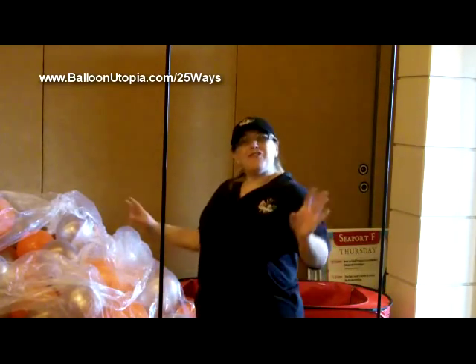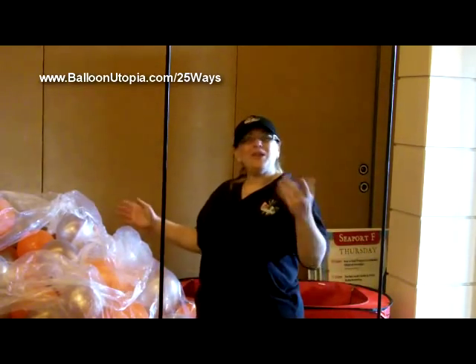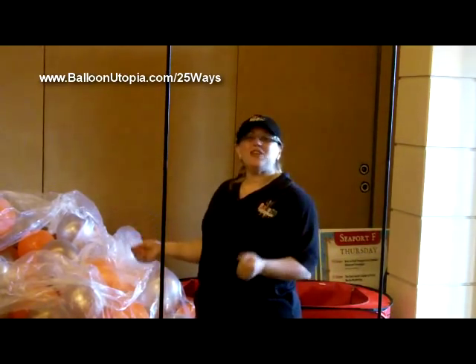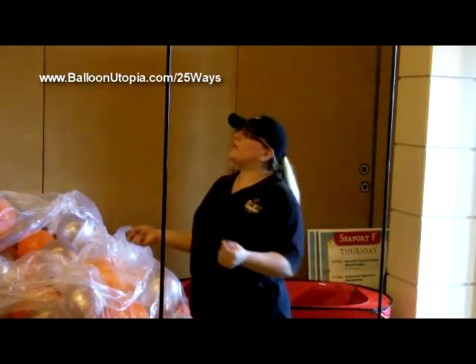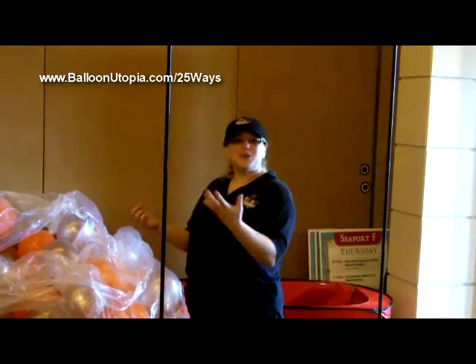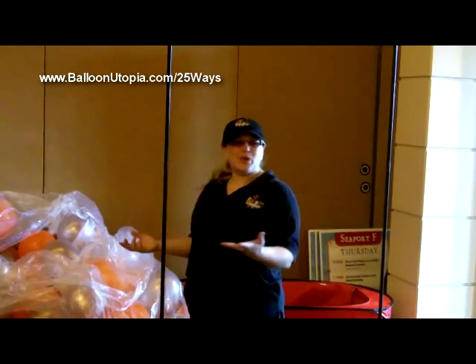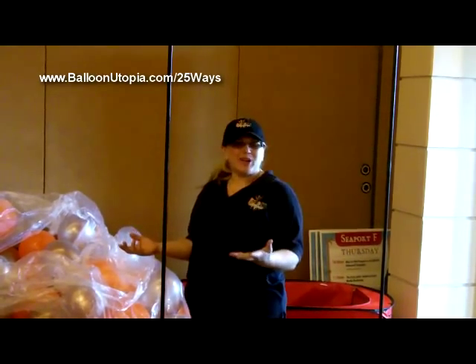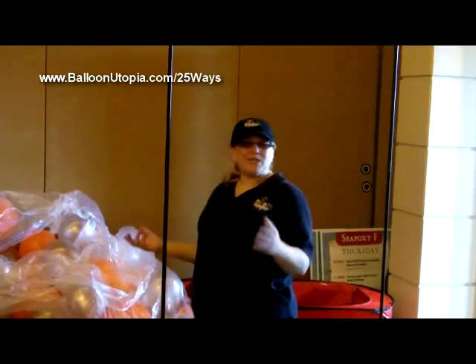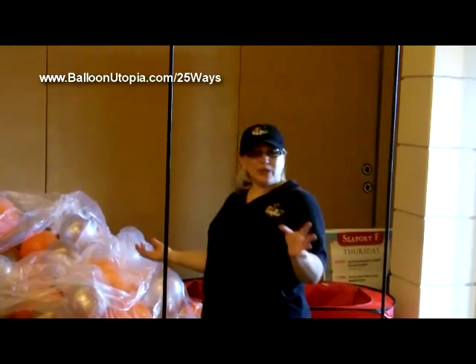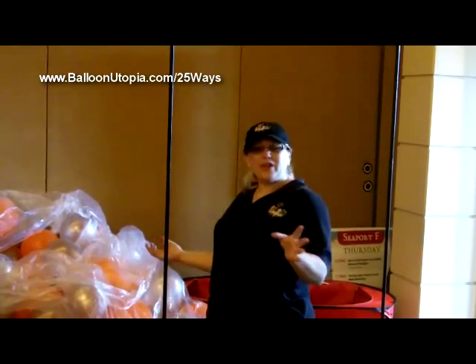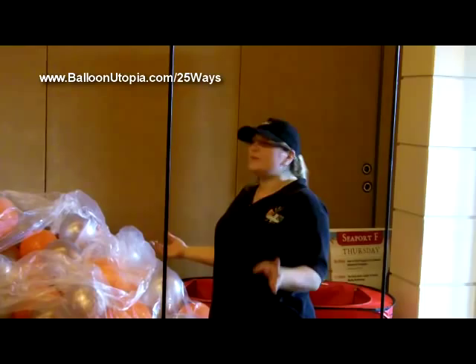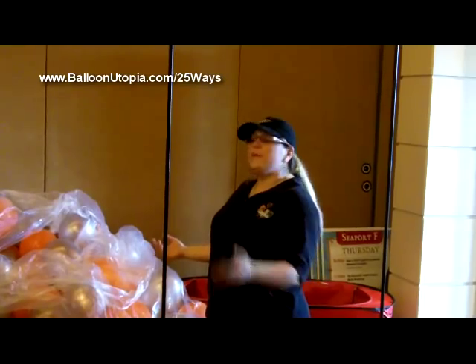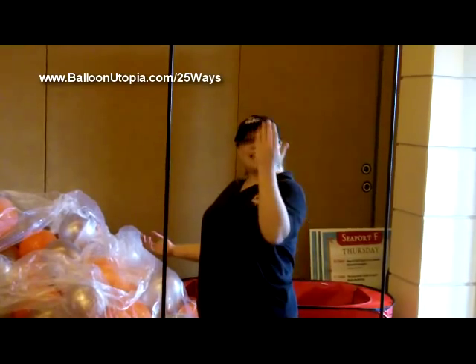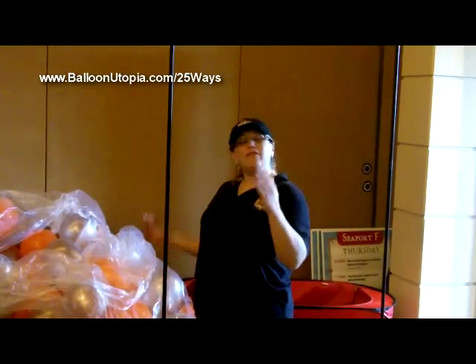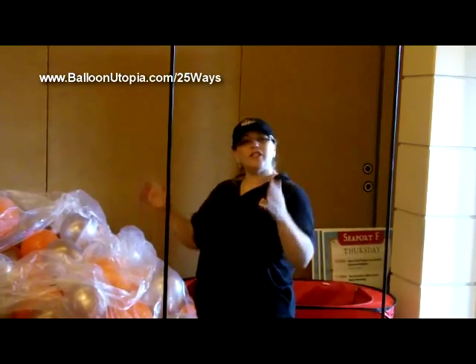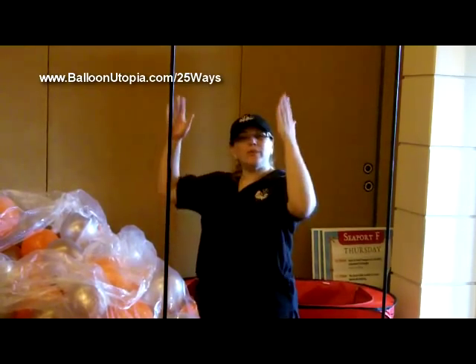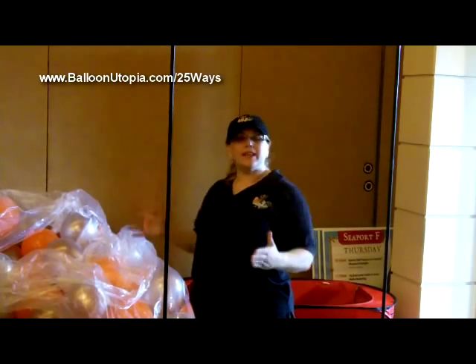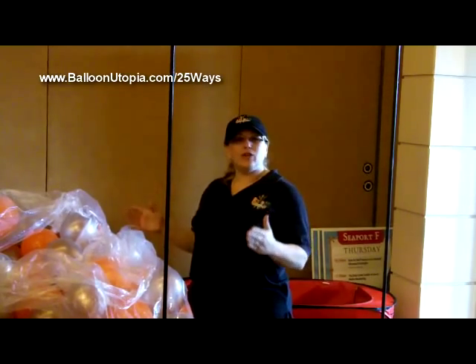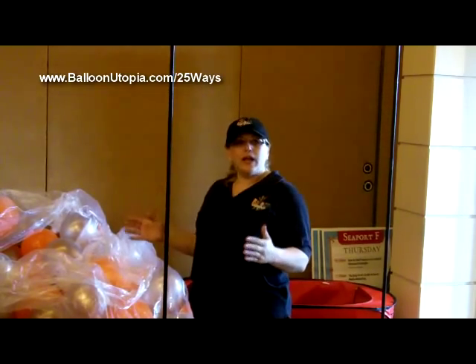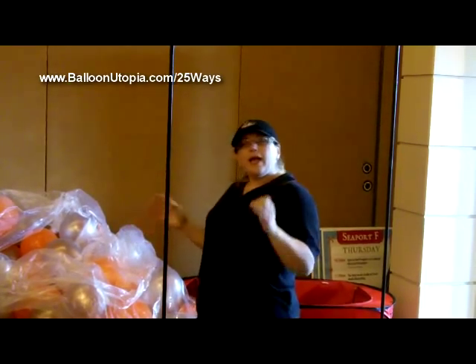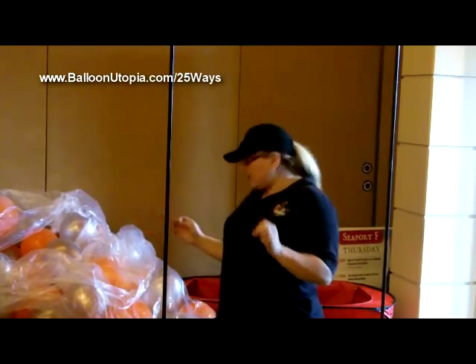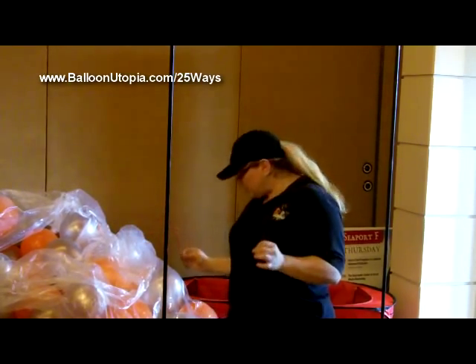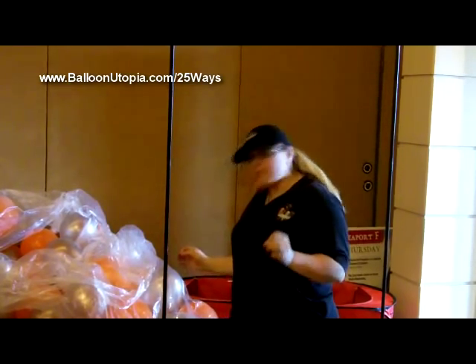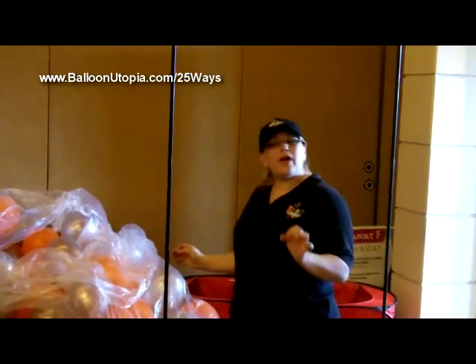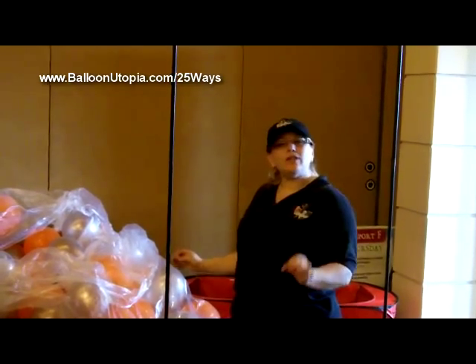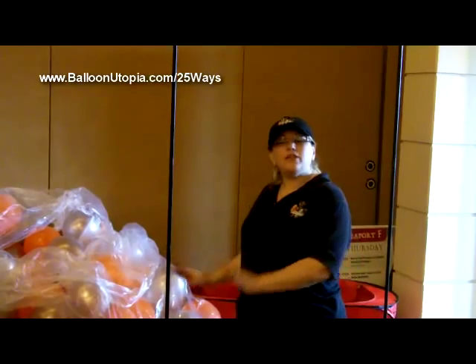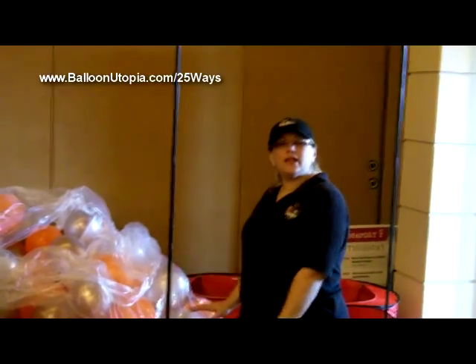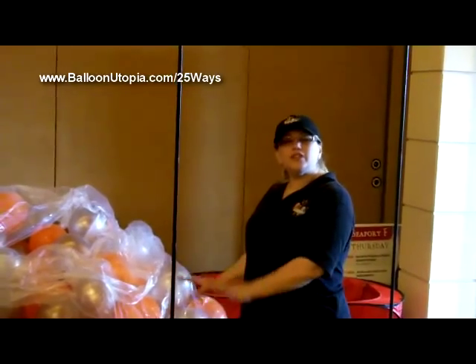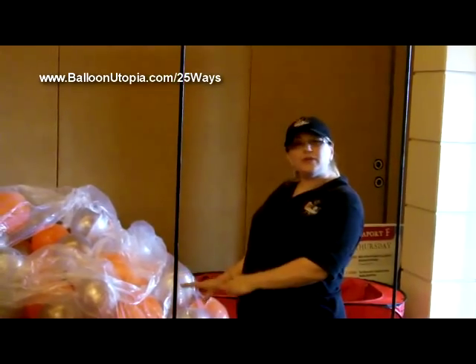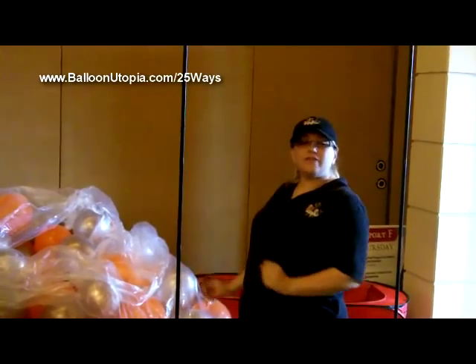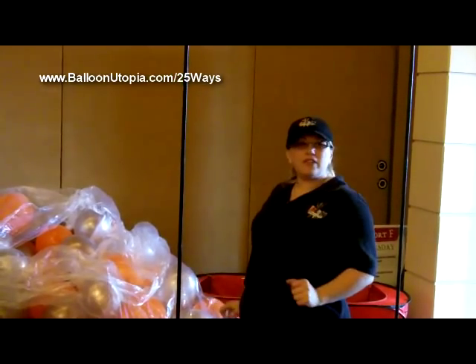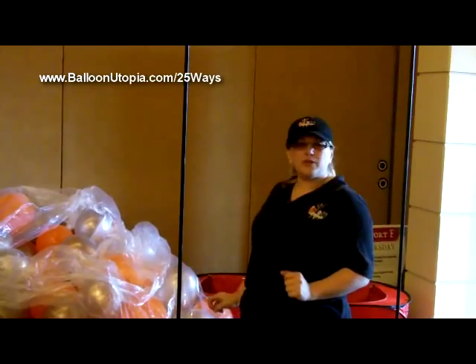For now, let me tell you how we're going to do these square packed columns. These are really fun columns because they give a very streamlined linear look, and the way that we do this is by alternating using 11-inch balloons and 5-inch balloons.